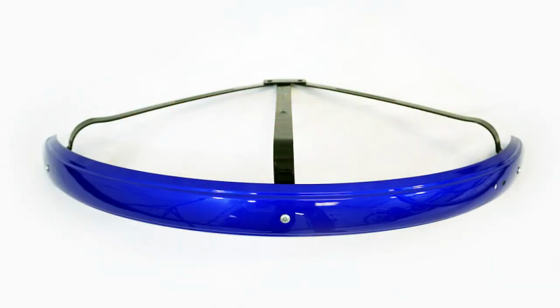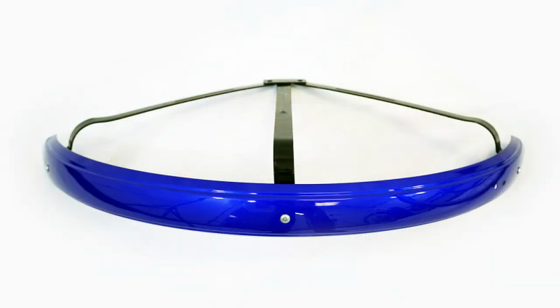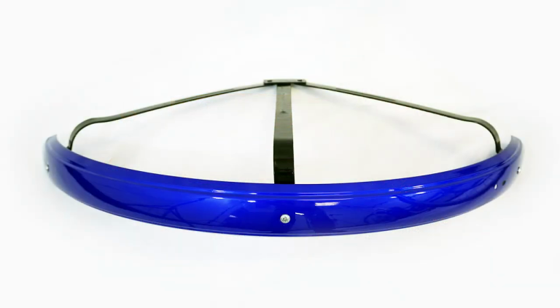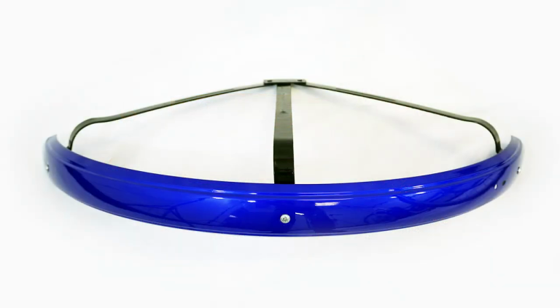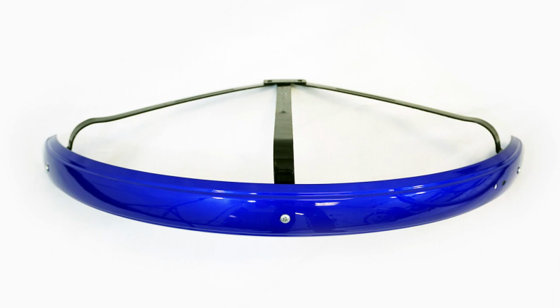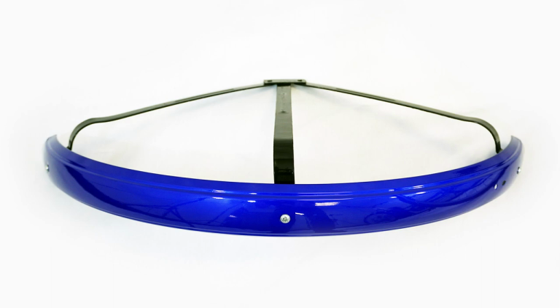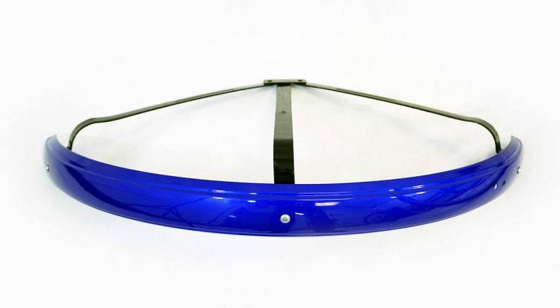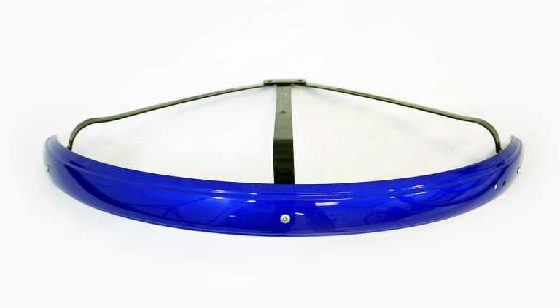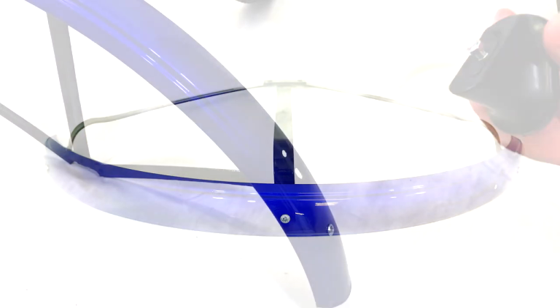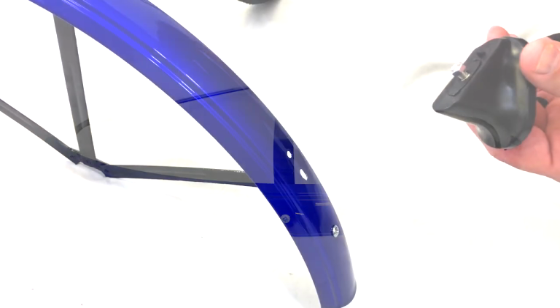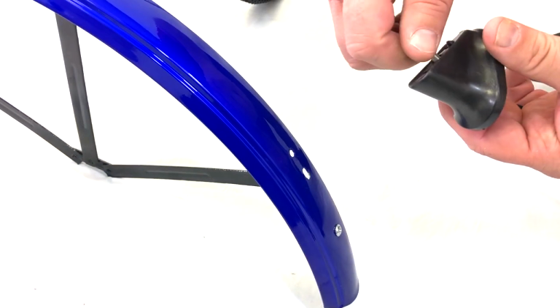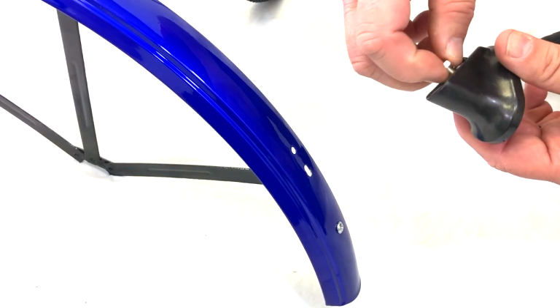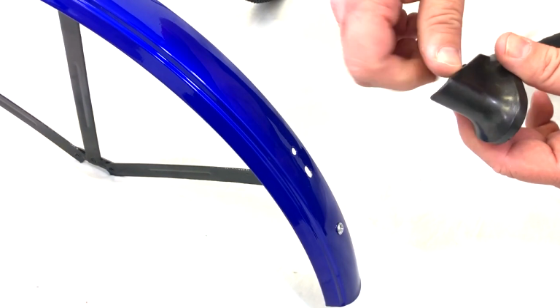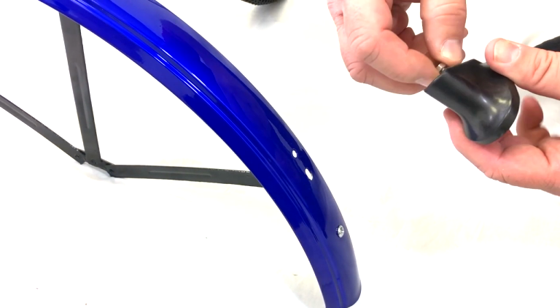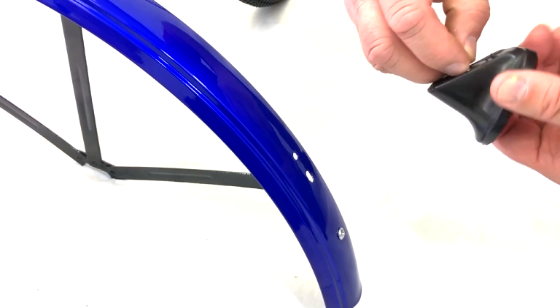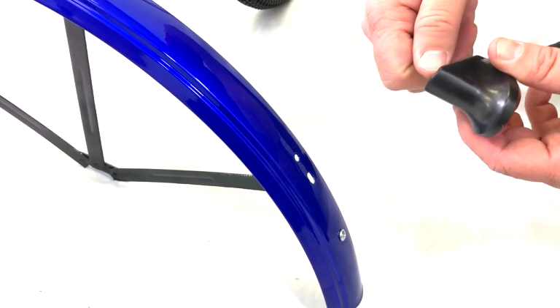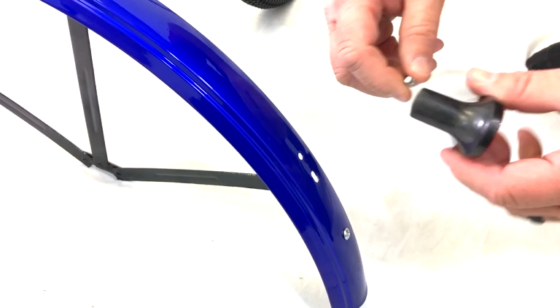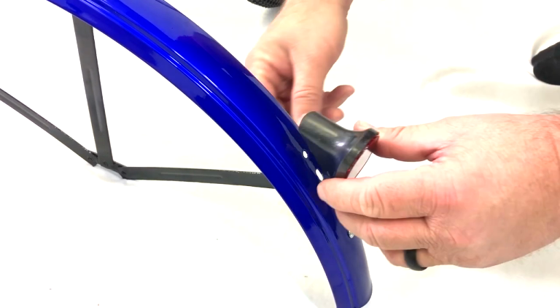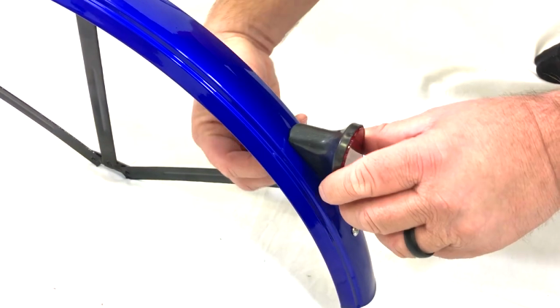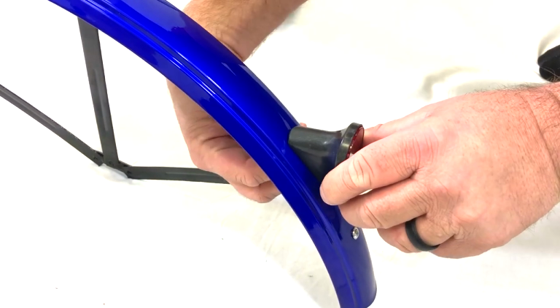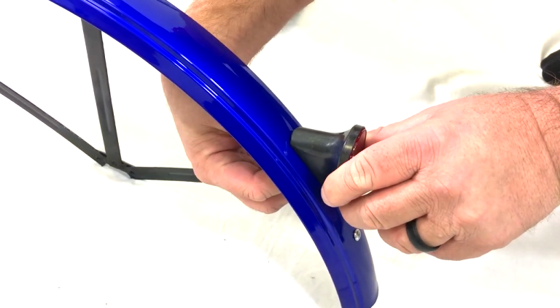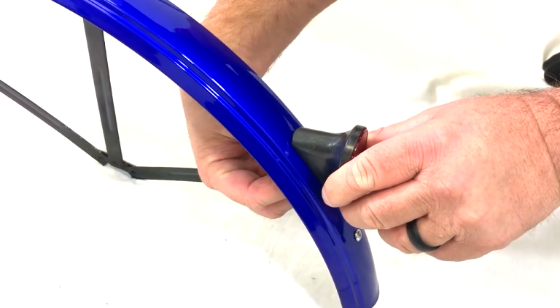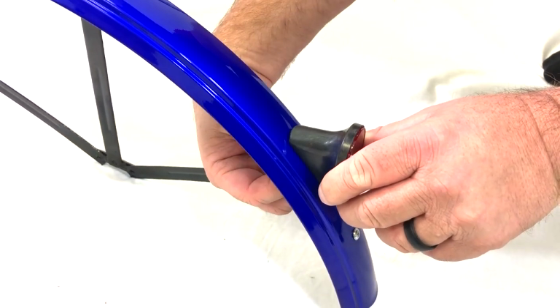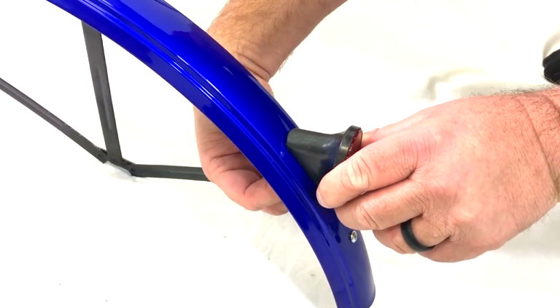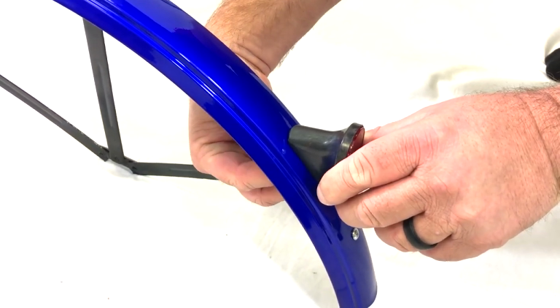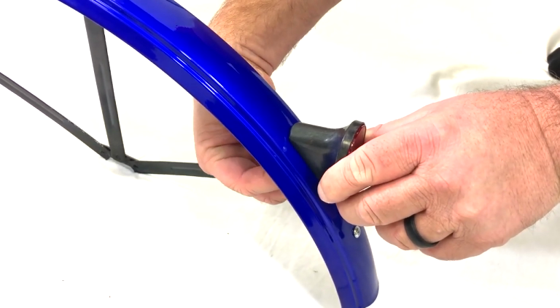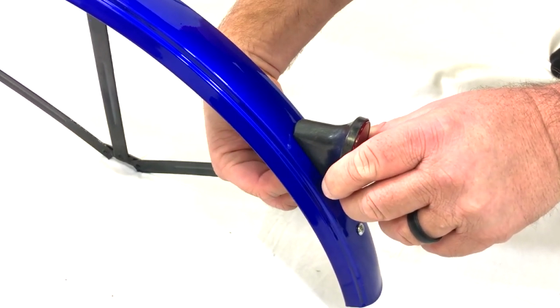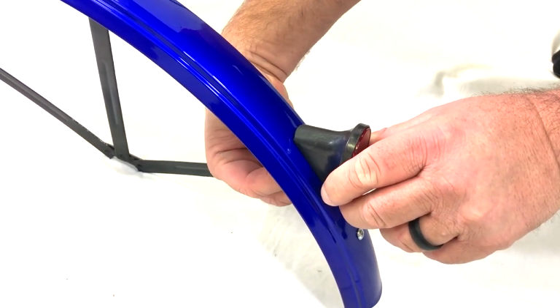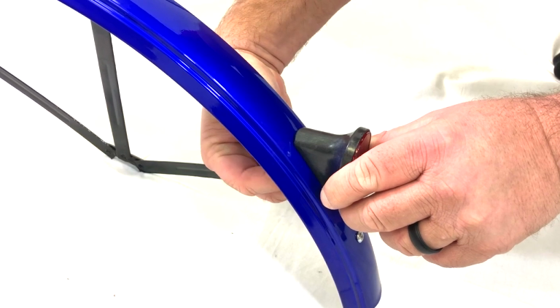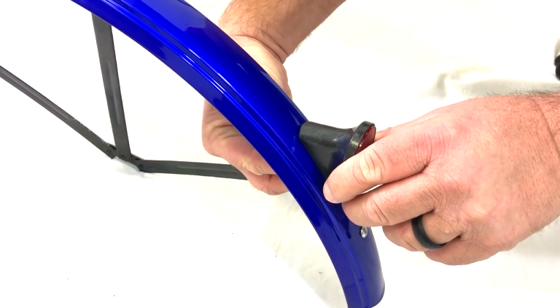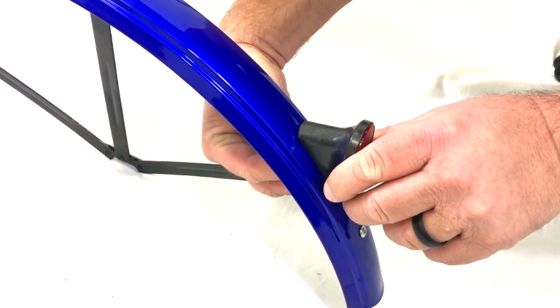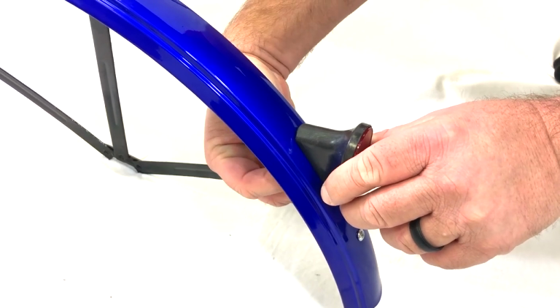Now take one of the rear tire guards and a reflector. Unscrew the nut on the reflector and place the screw on the top hole of the tire guard. Then reattach the nut and tighten it up. Repeat this for the other tire guard and reflector.